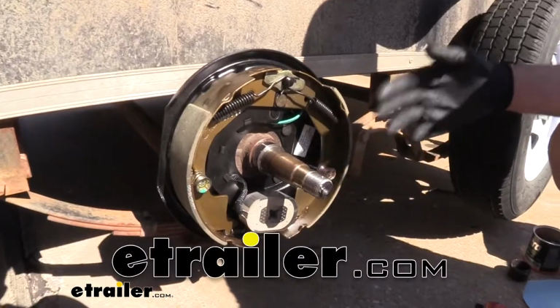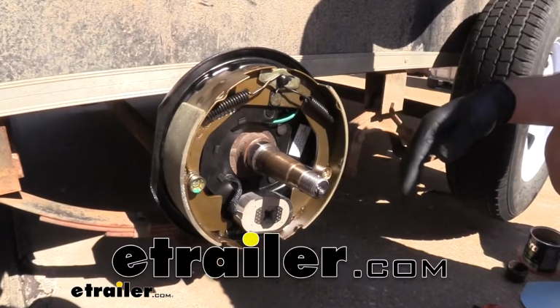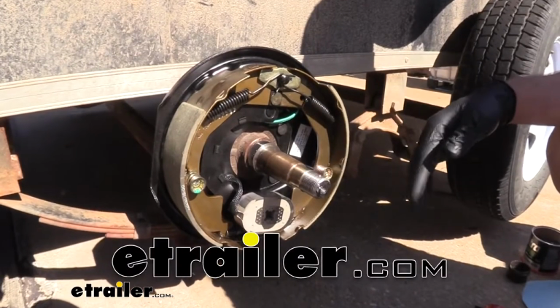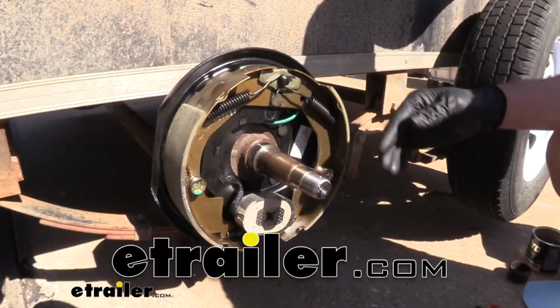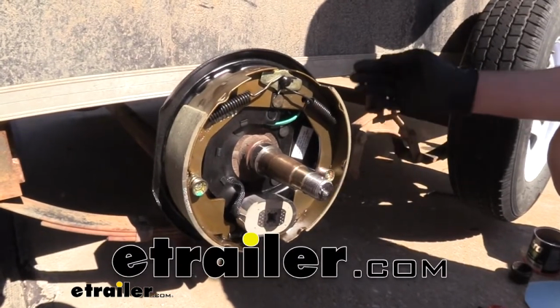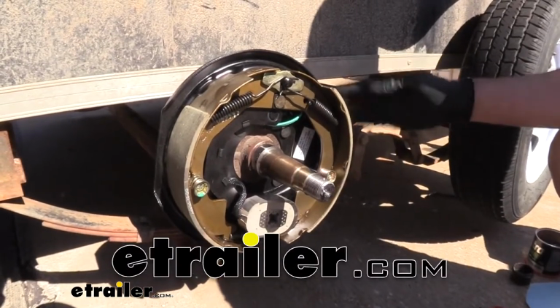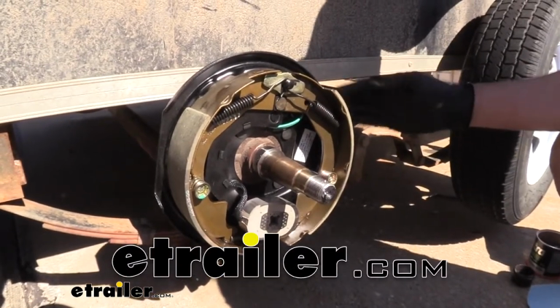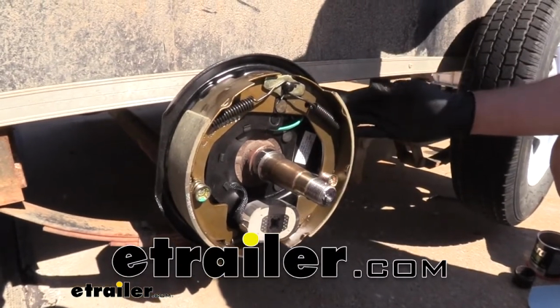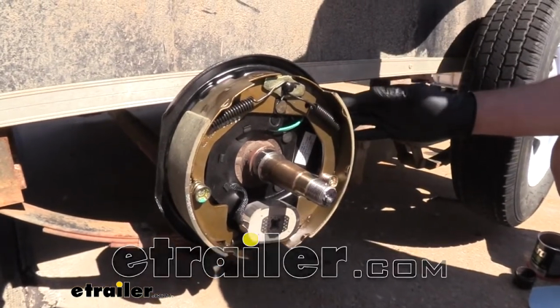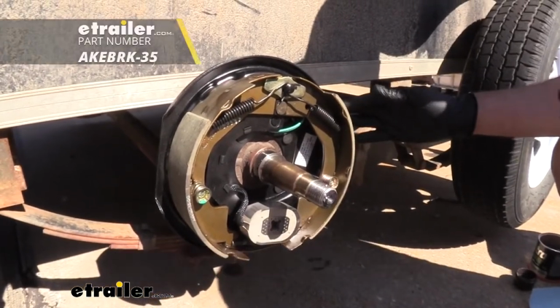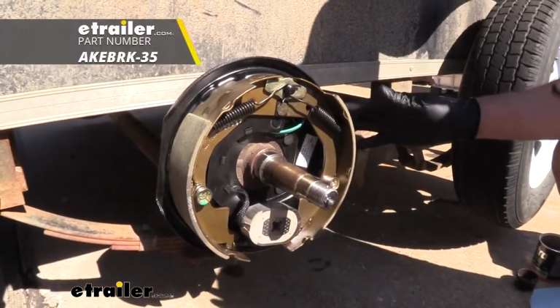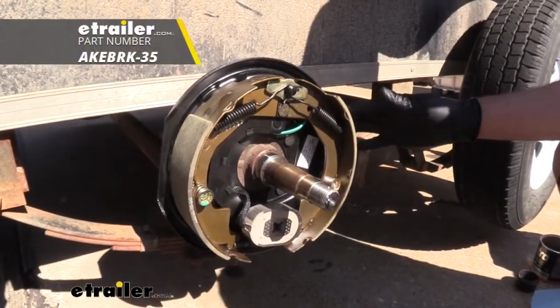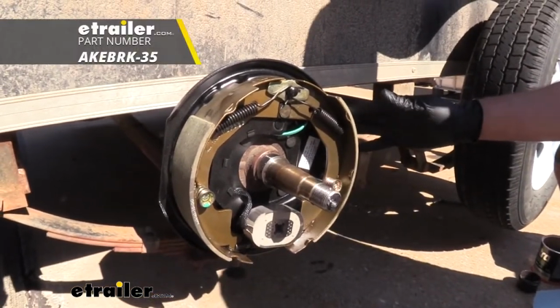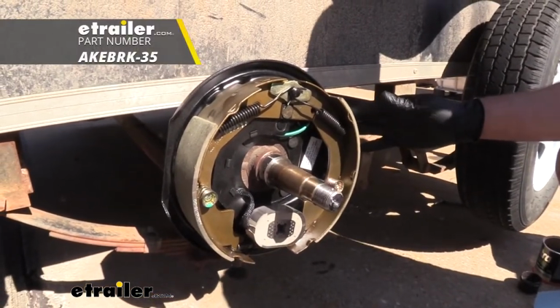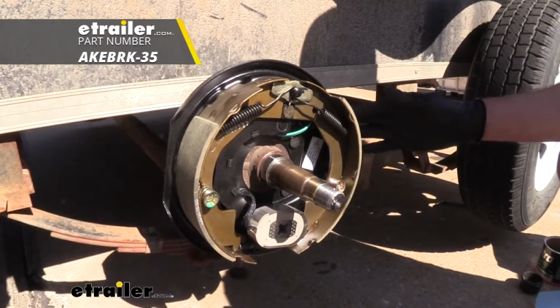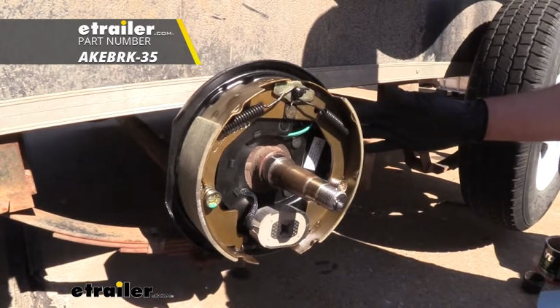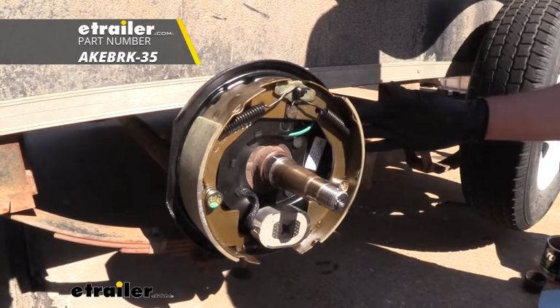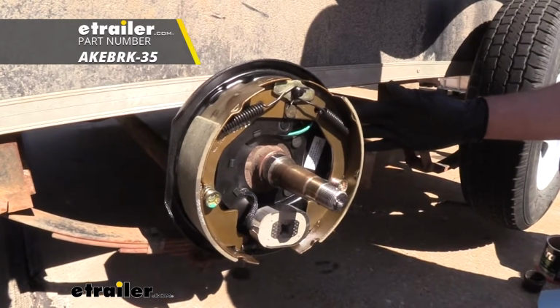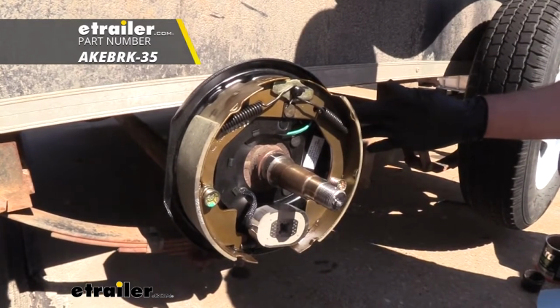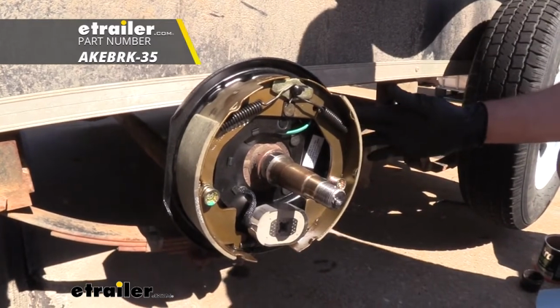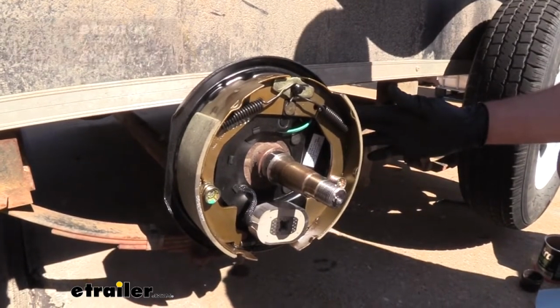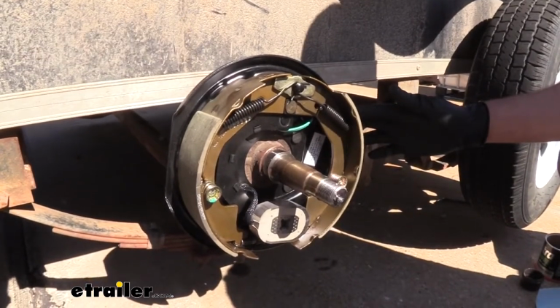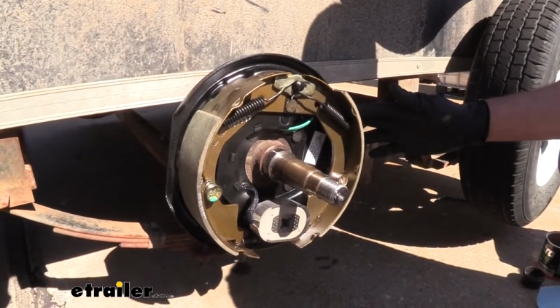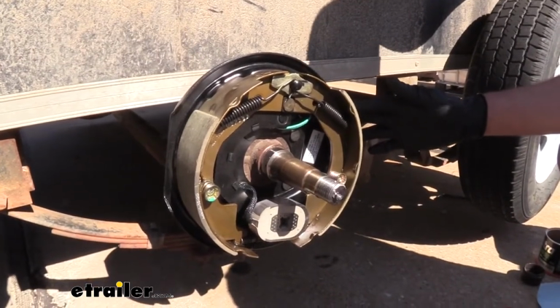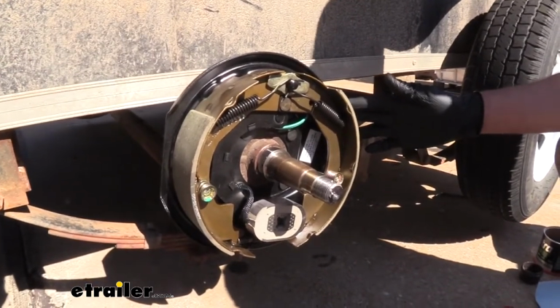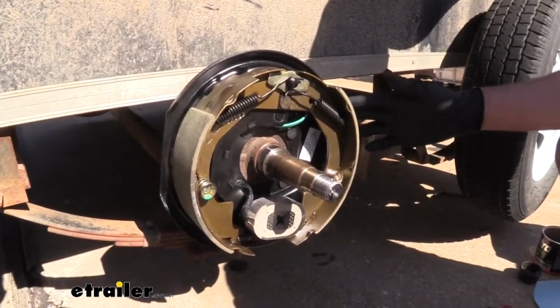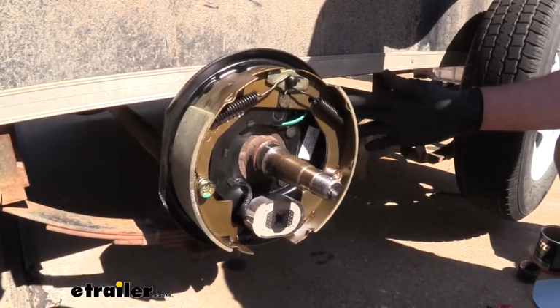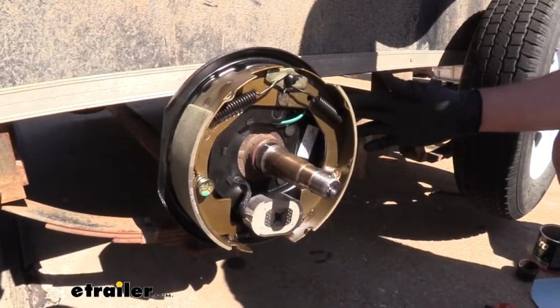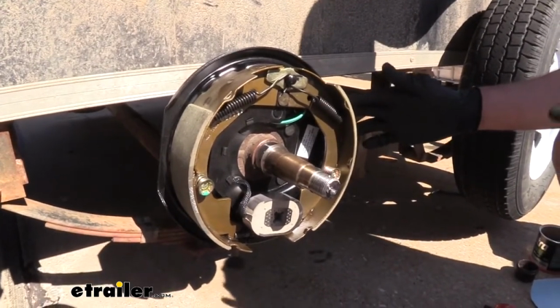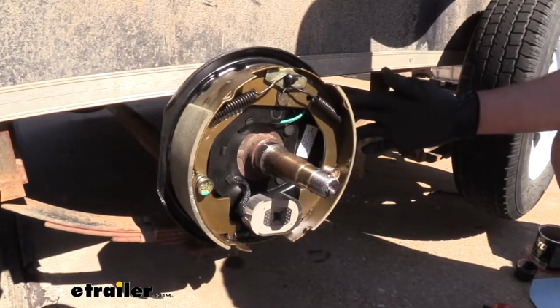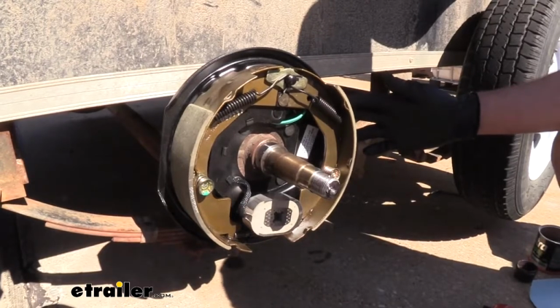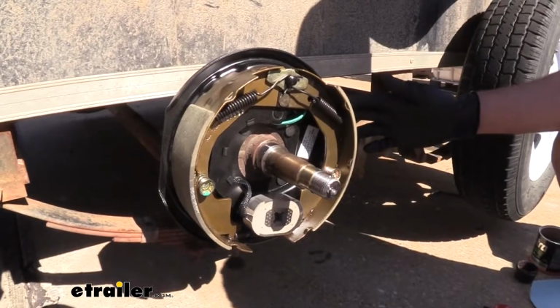Hey guys, Randy here at eTrailer.com. Today we're taking a look at the left and the right brake assembly. This electric assembly allows you to completely replace all of the components in your braking system.